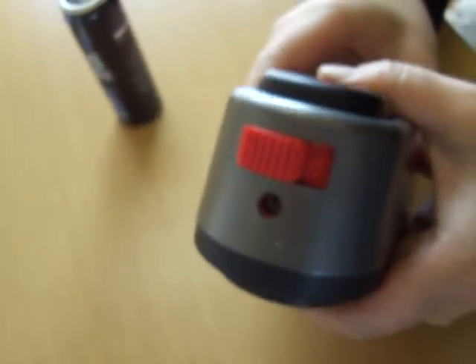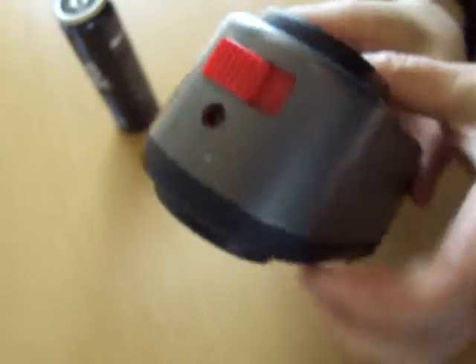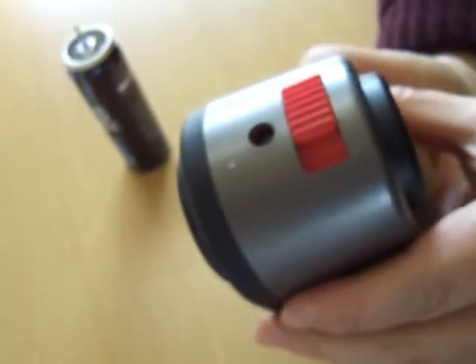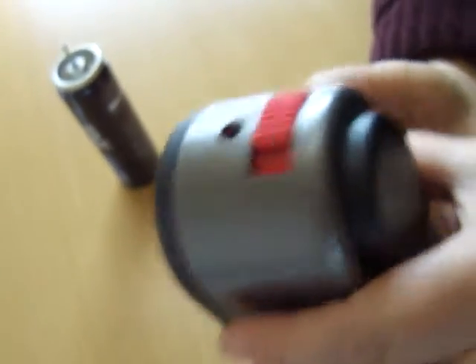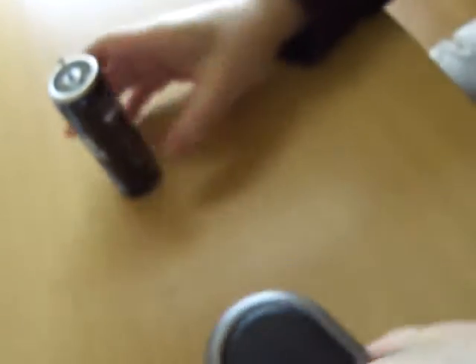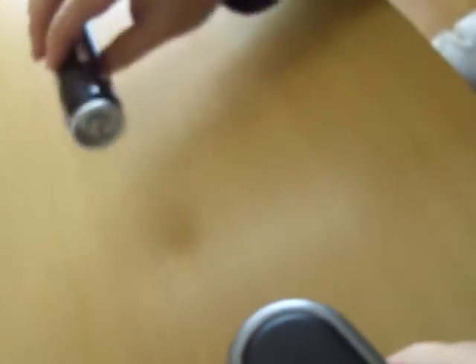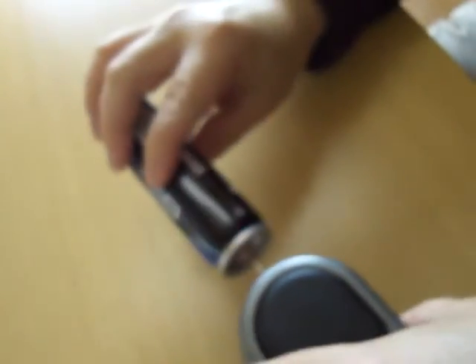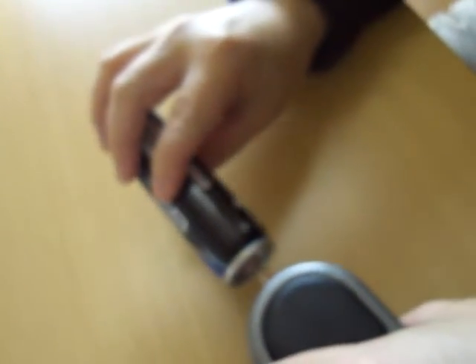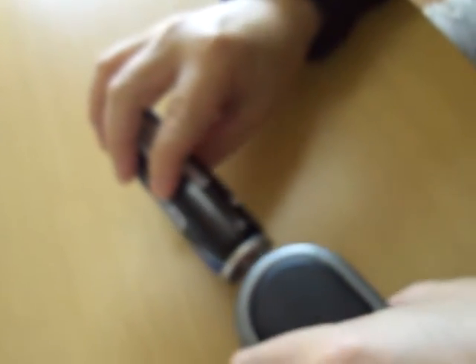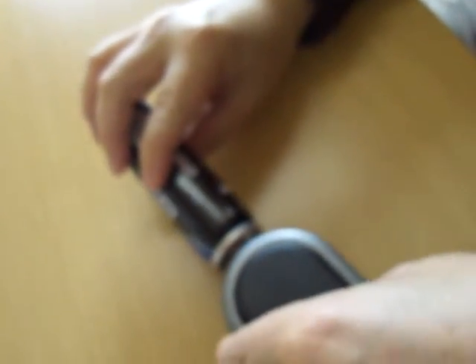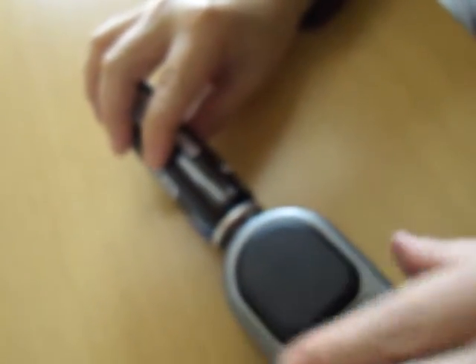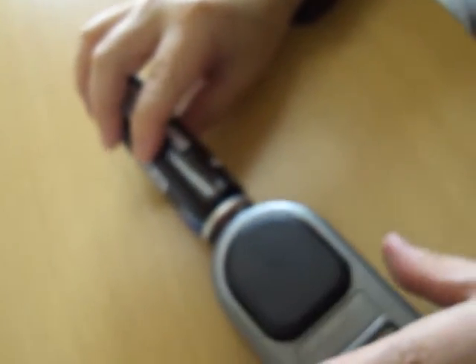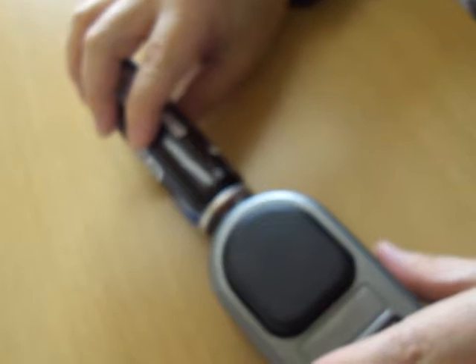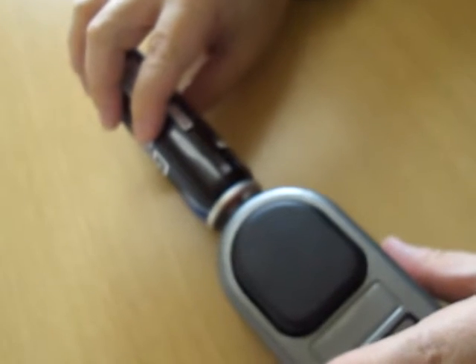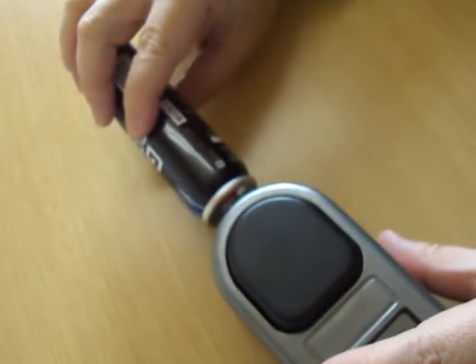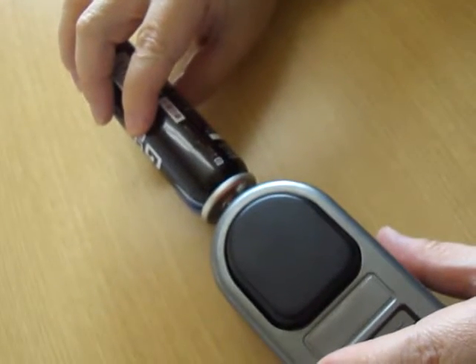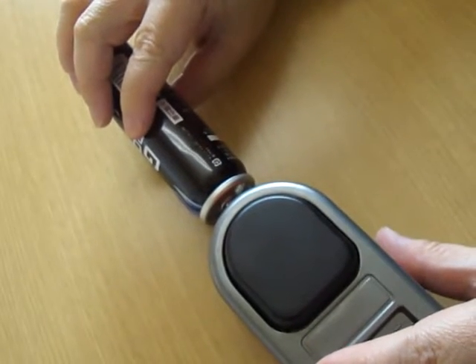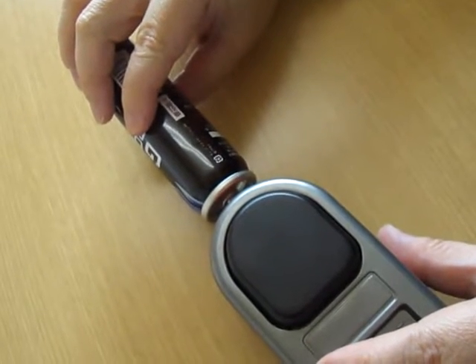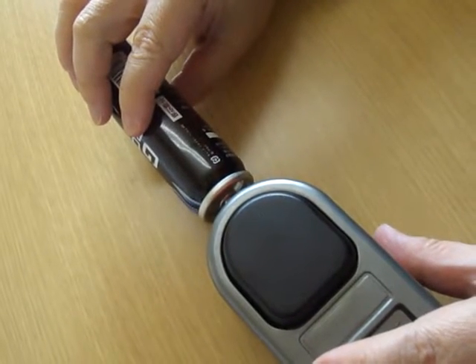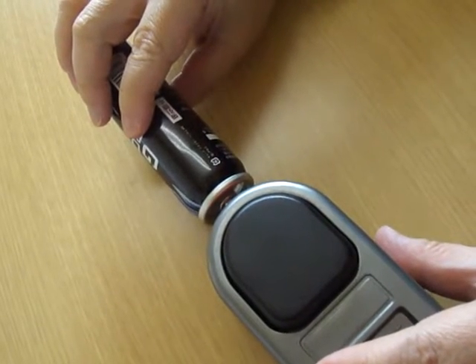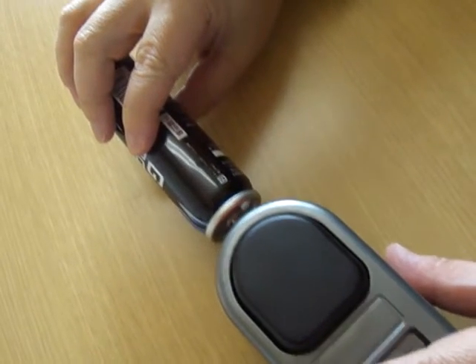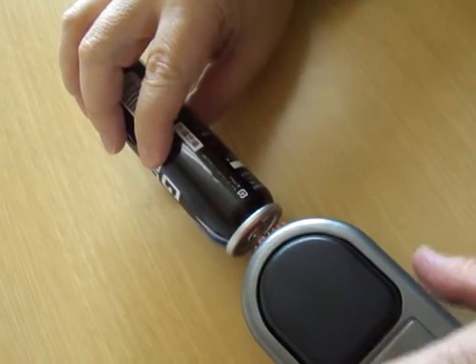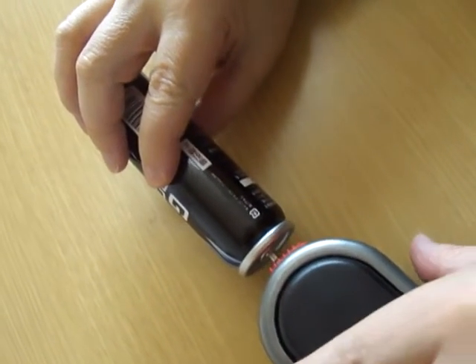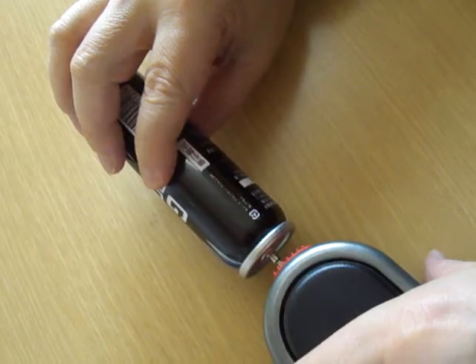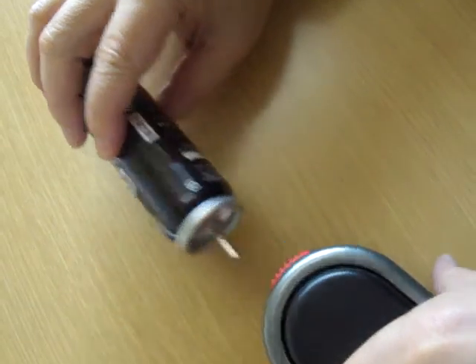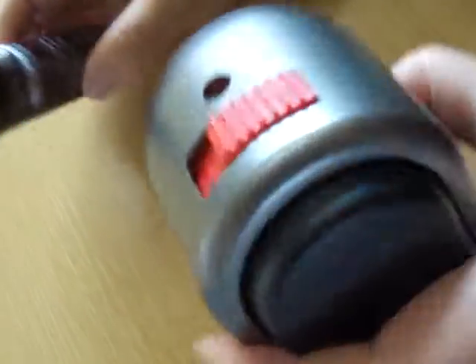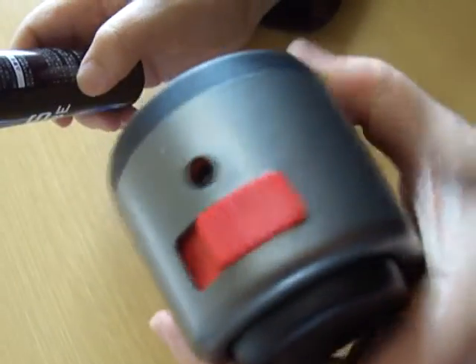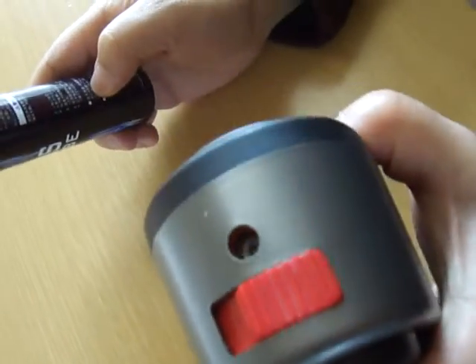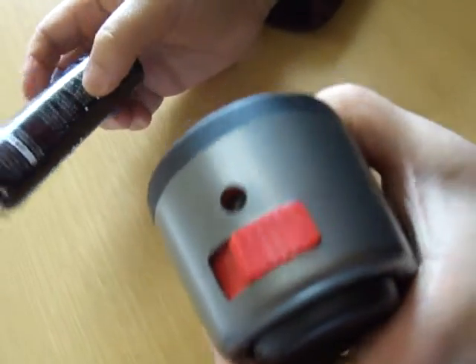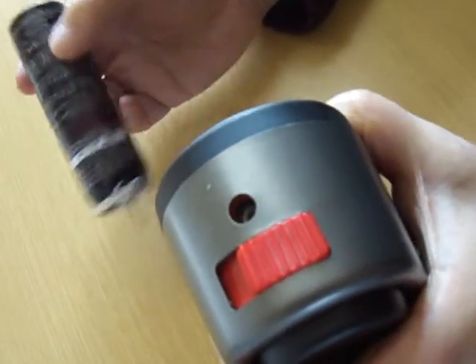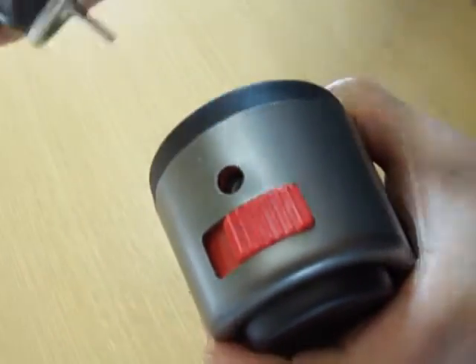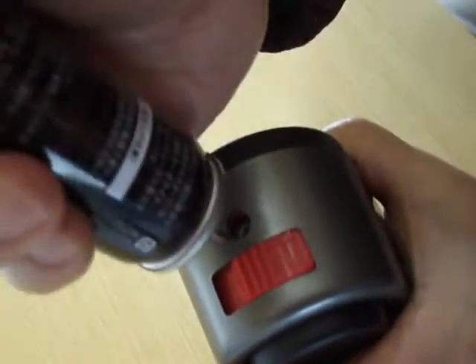If you refill in a horizontal position, too much gas may be refilled. That causes malfunction or ignition problems. So always hold a vertical position for refilling.